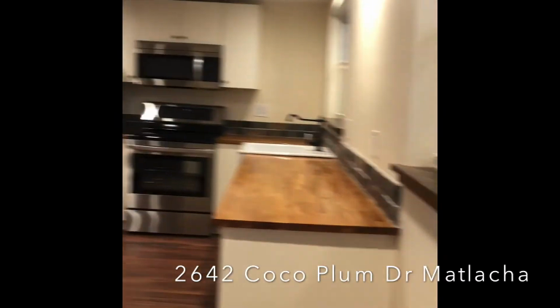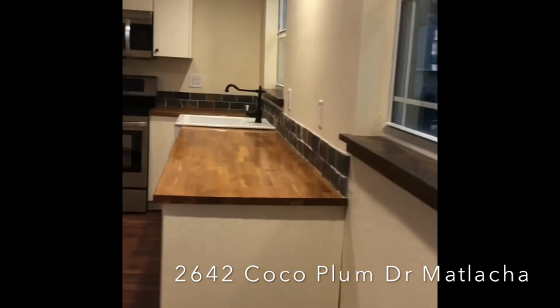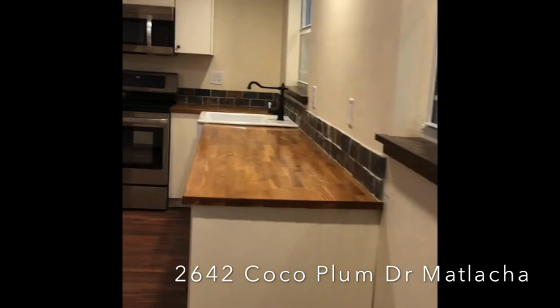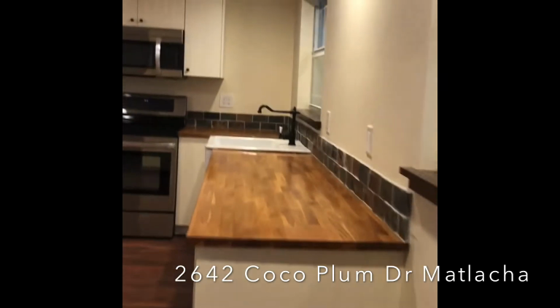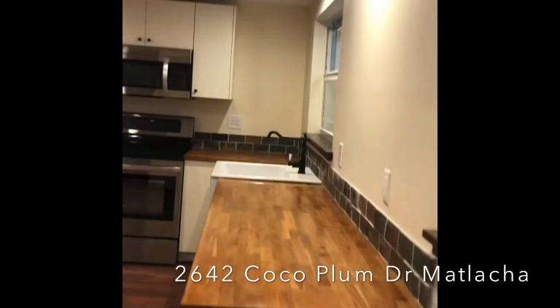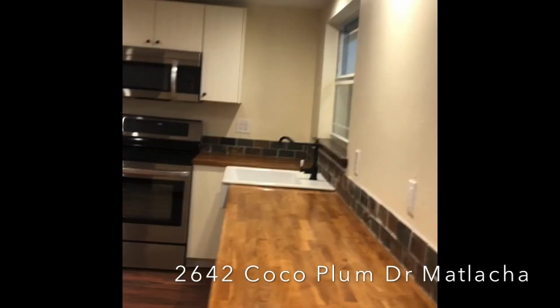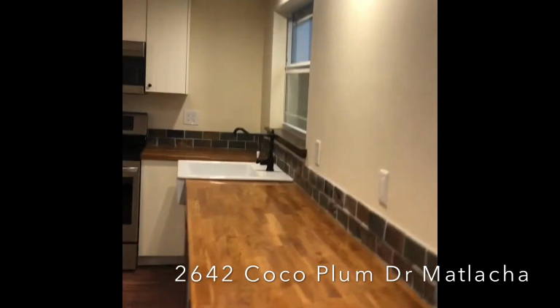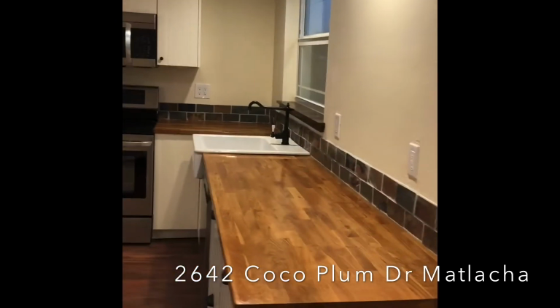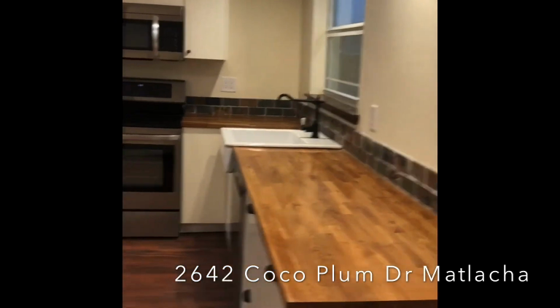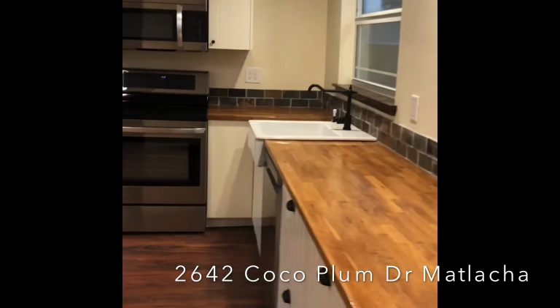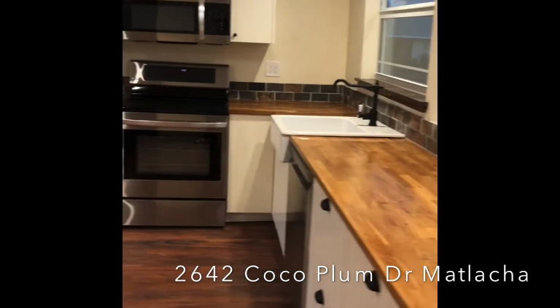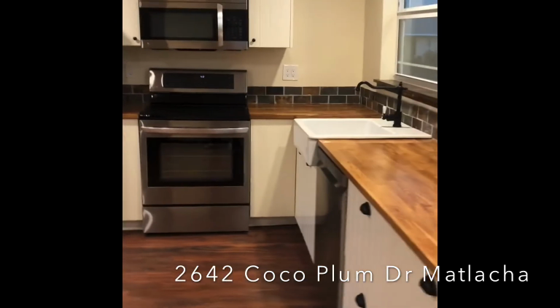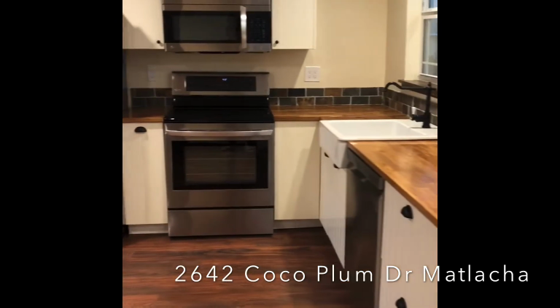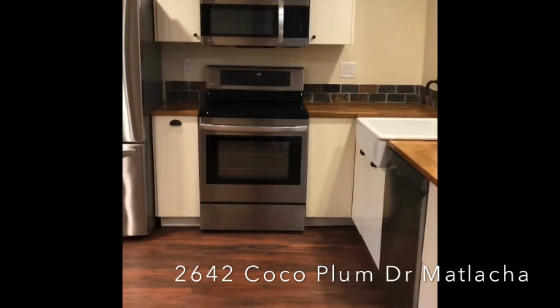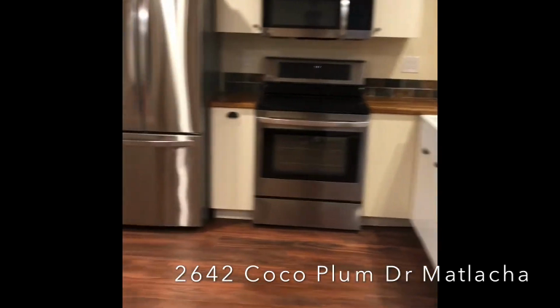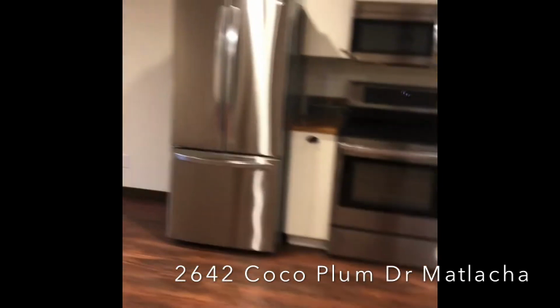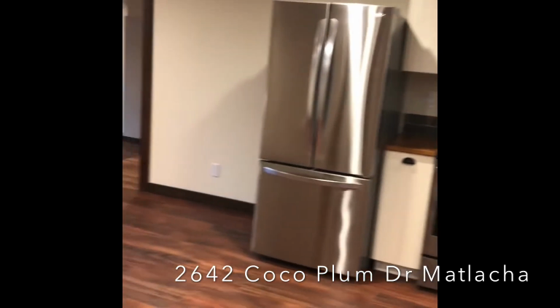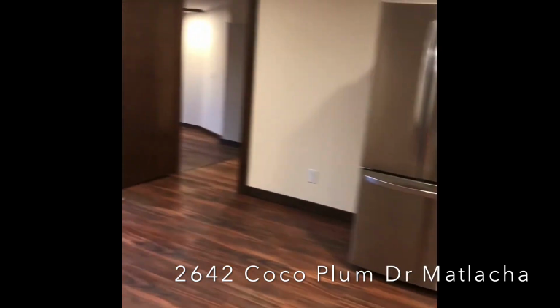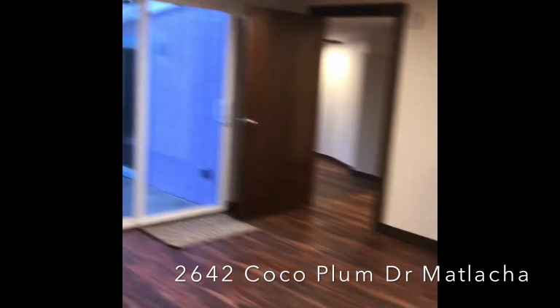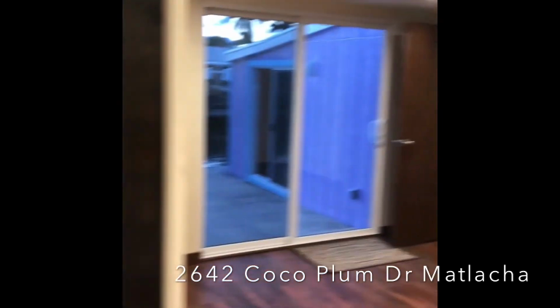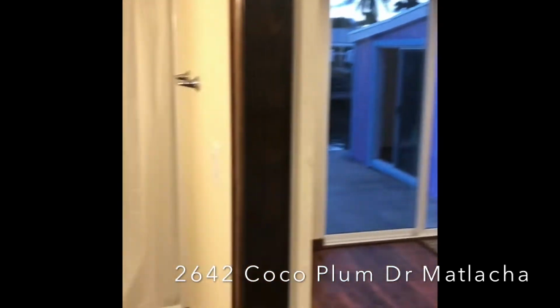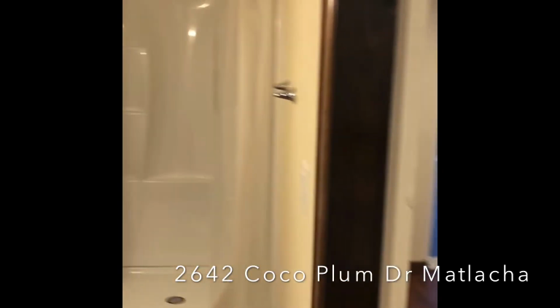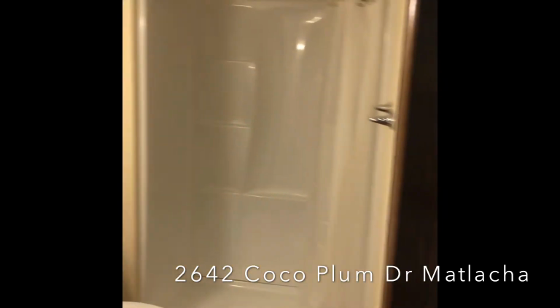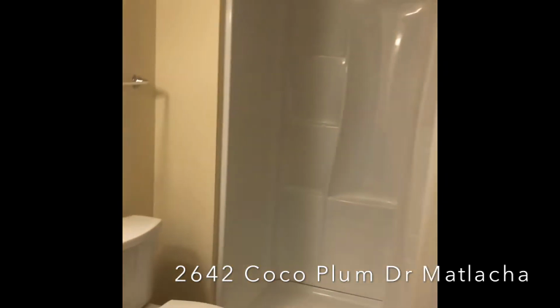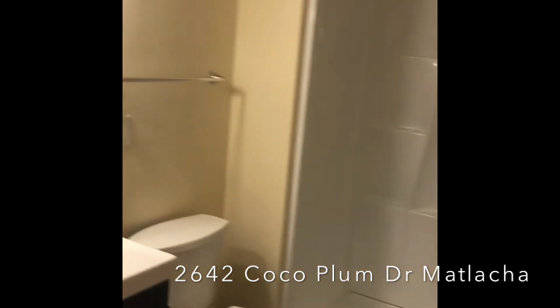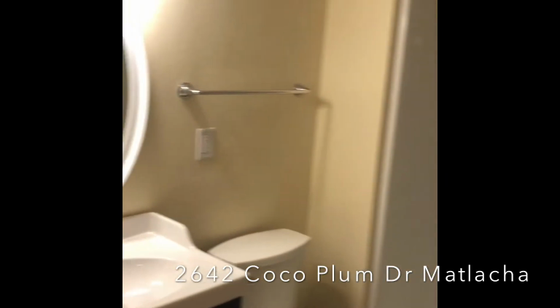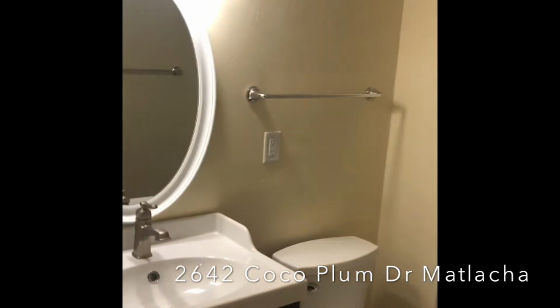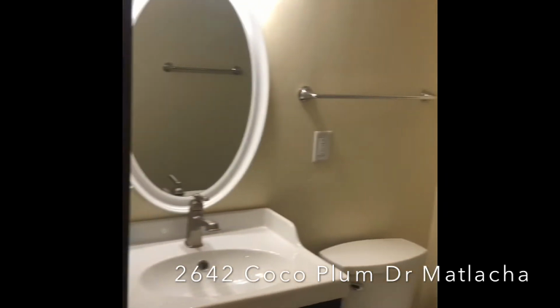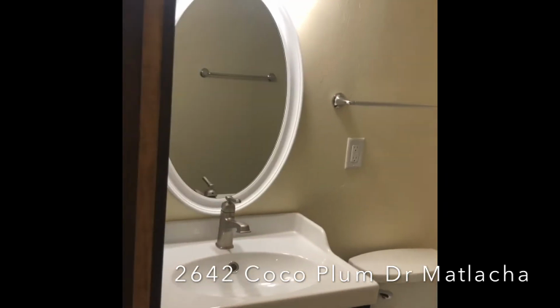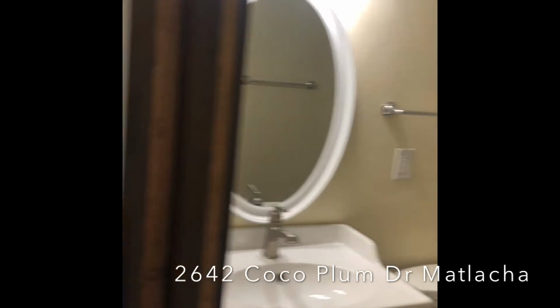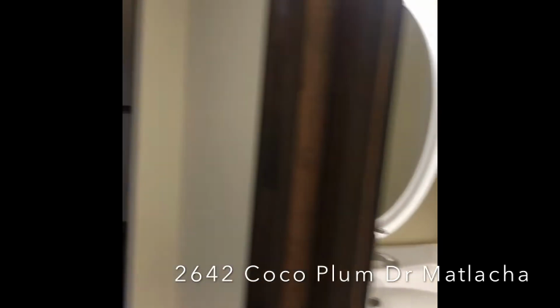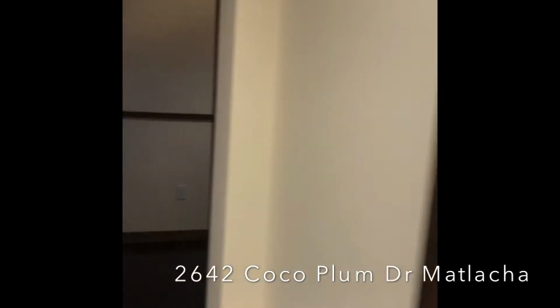Completely redone. It has a brand new kitchen, all new appliances, new shower, and a full bath right off the kitchen.